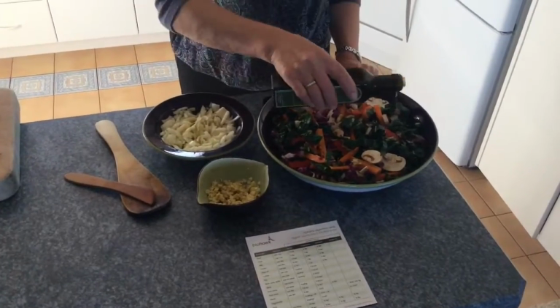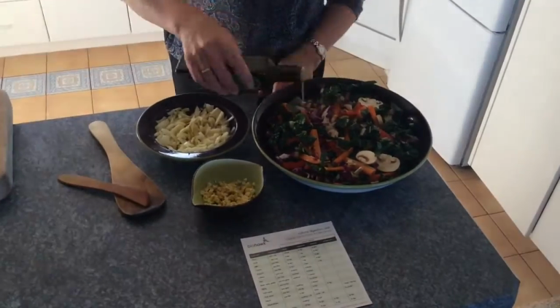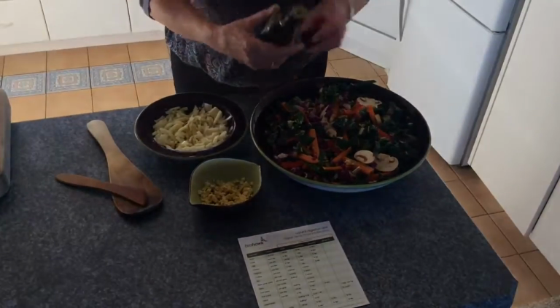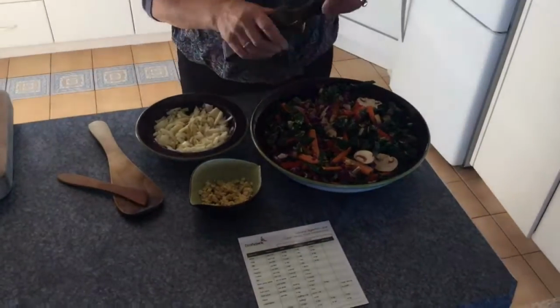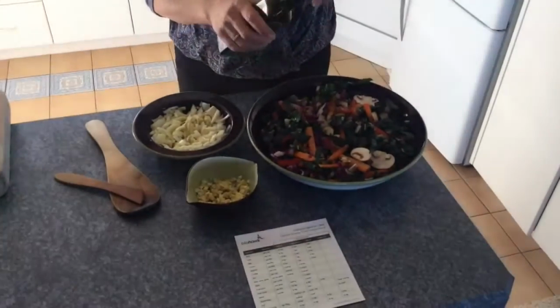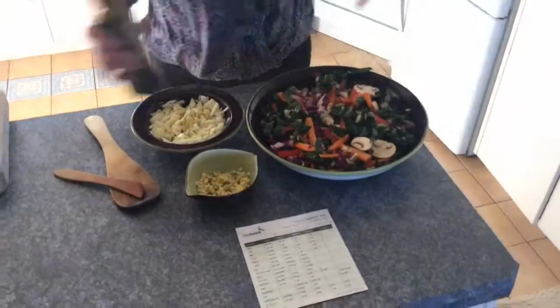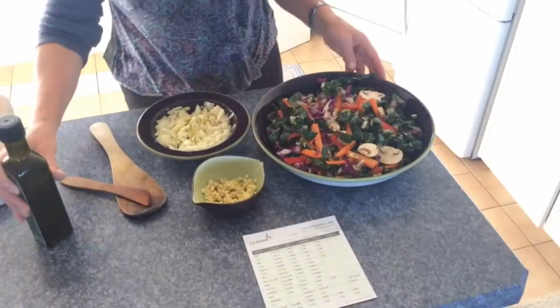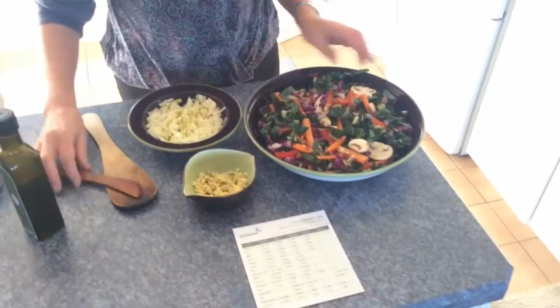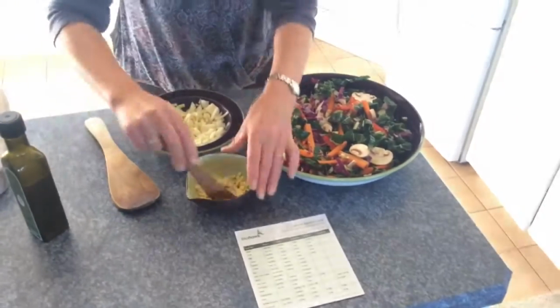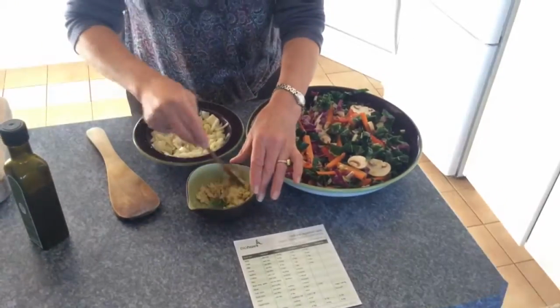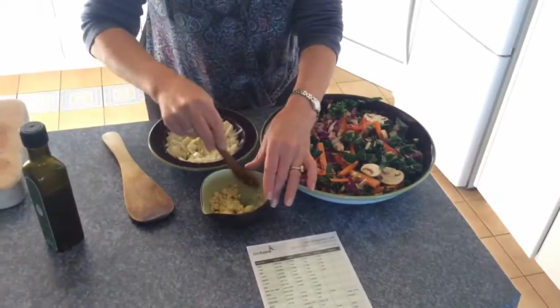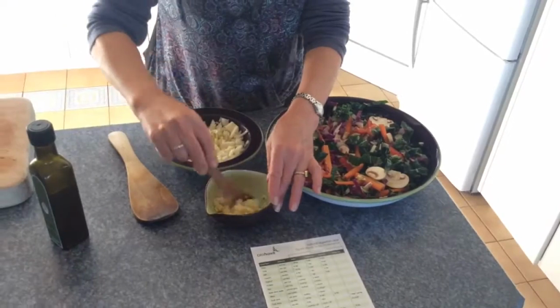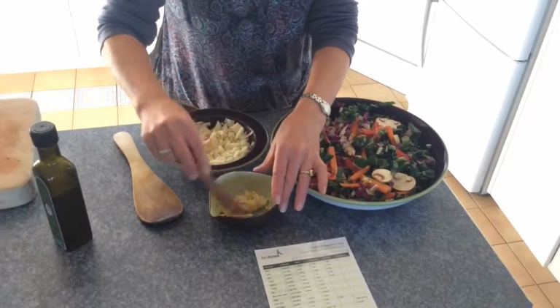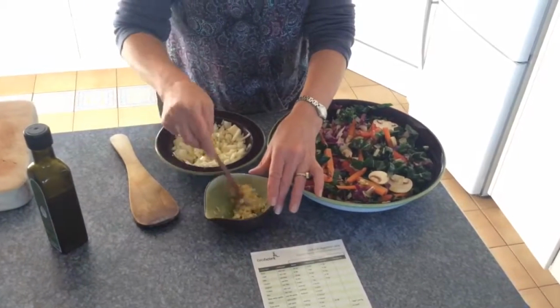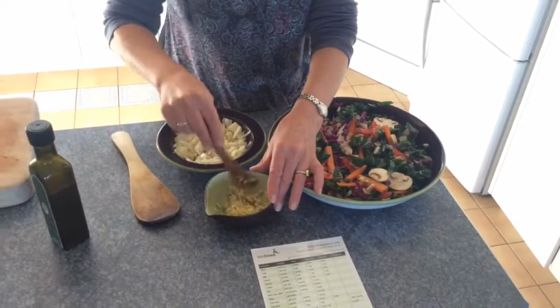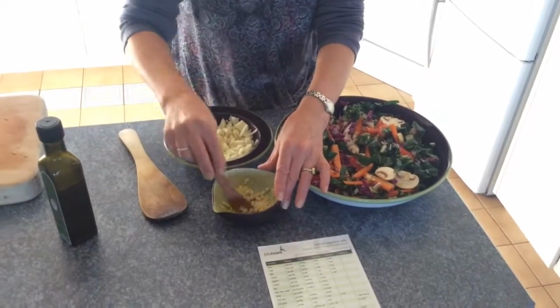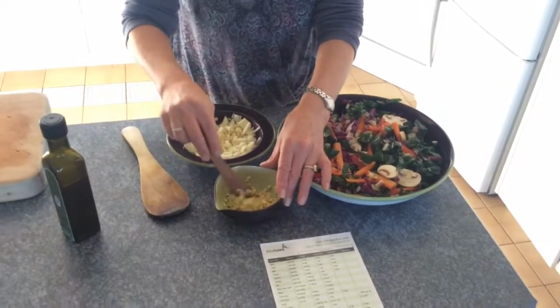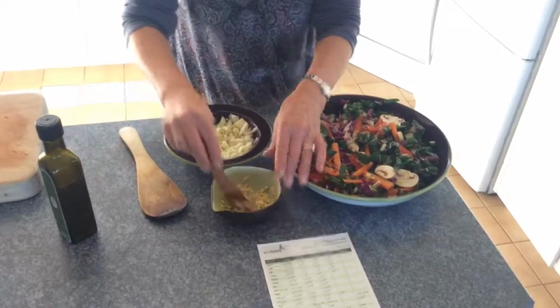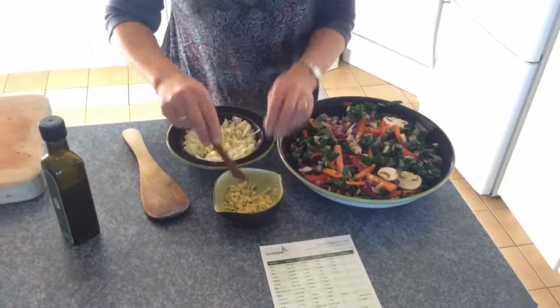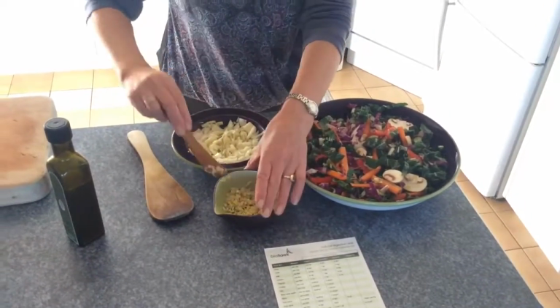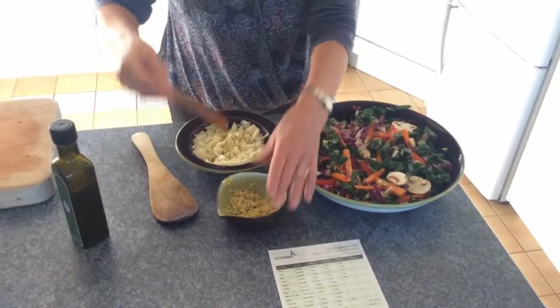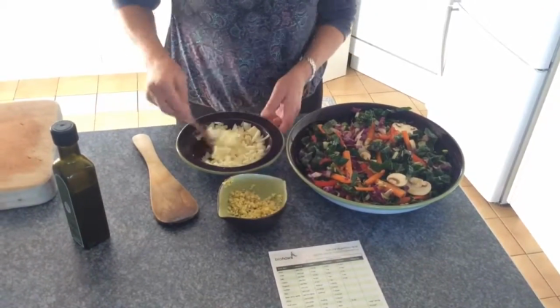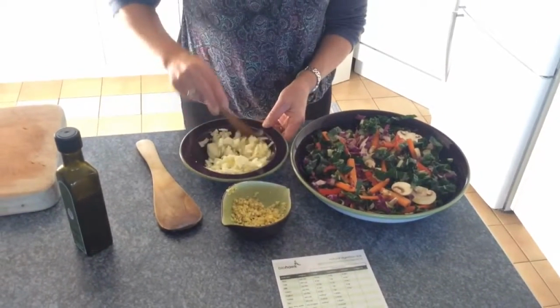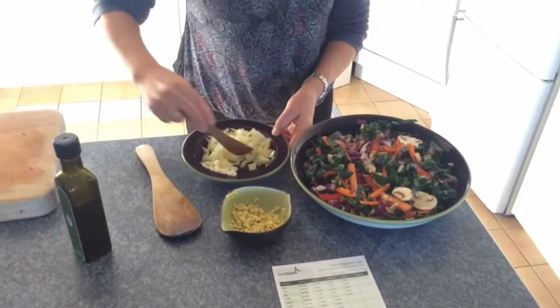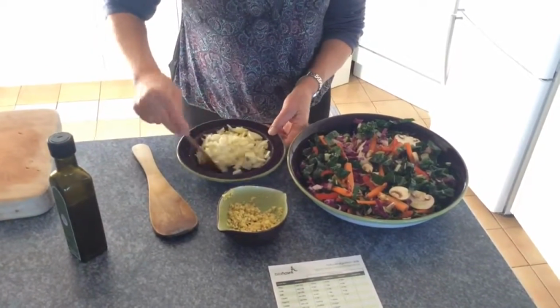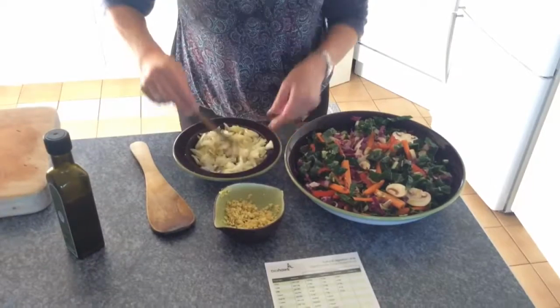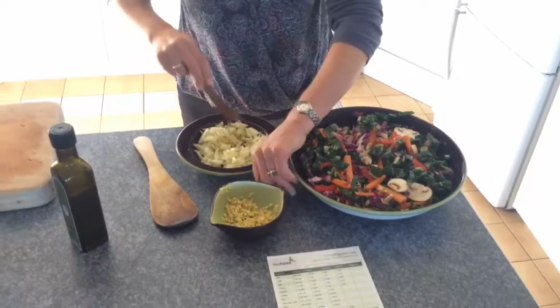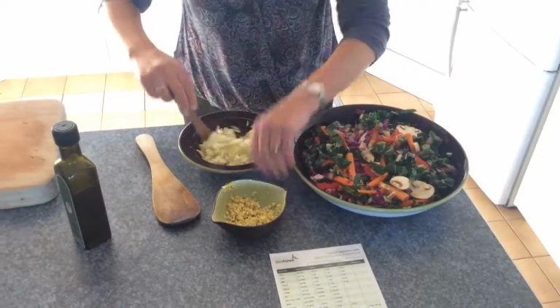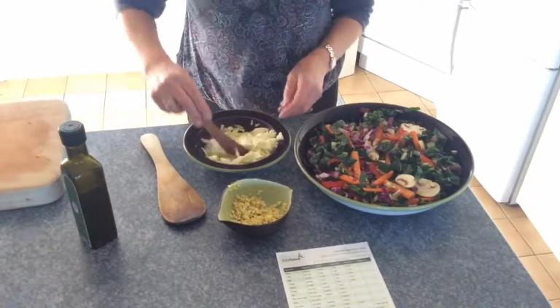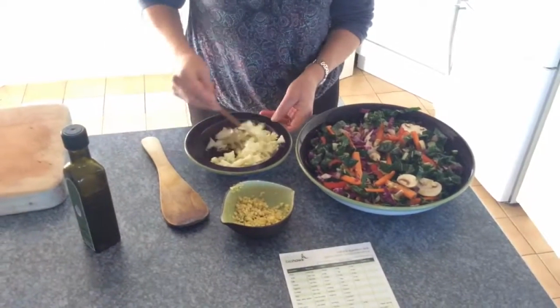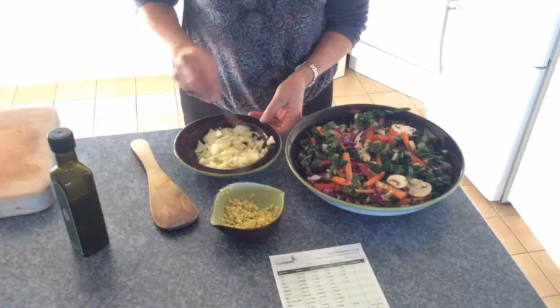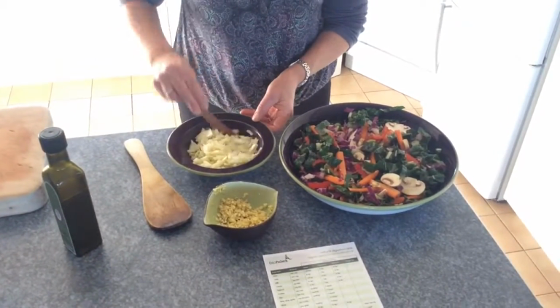Onion, garlic, carrots, and beetroot have a lot of proline, and they can contribute significantly to the inflammation caused by food intolerance.